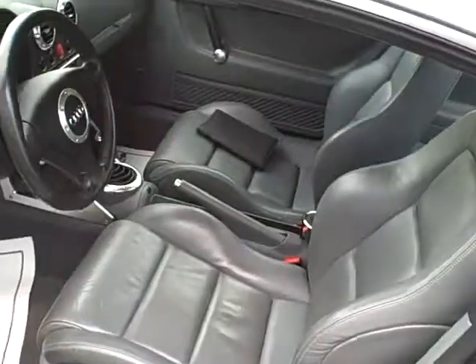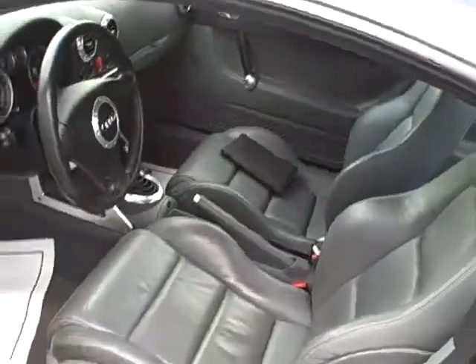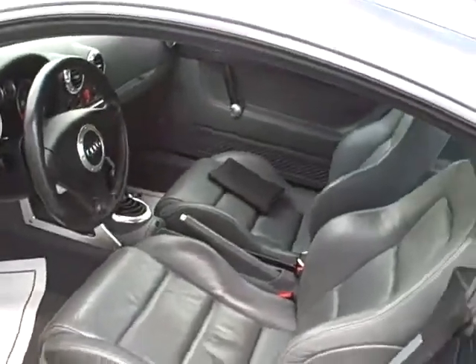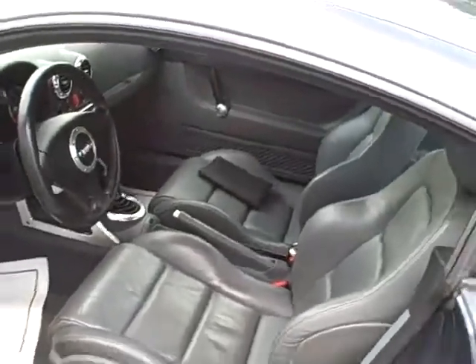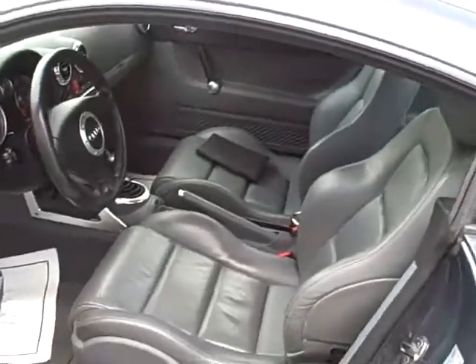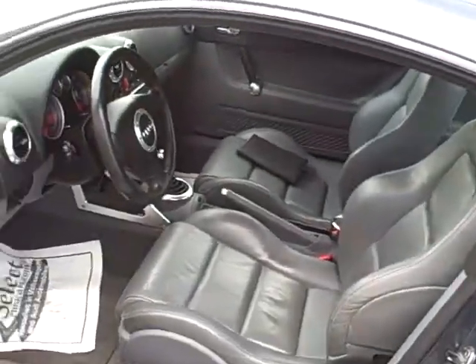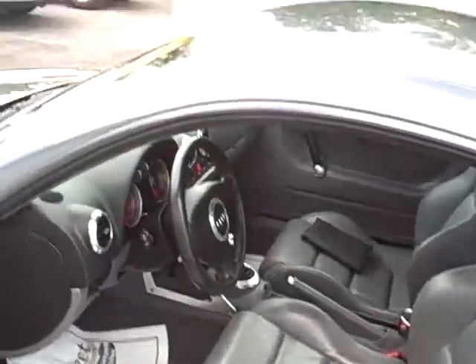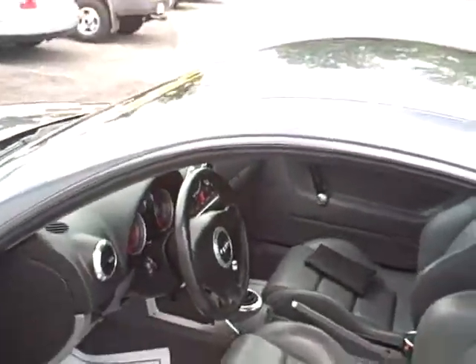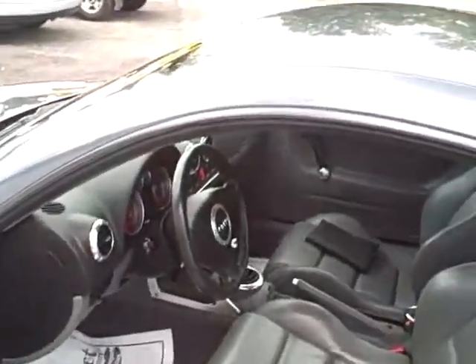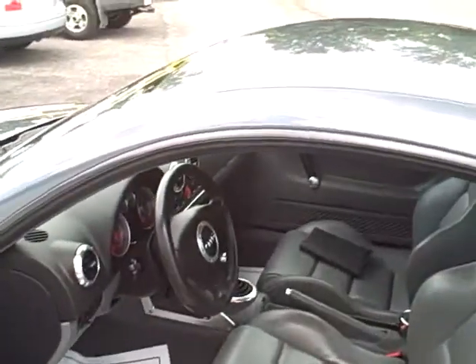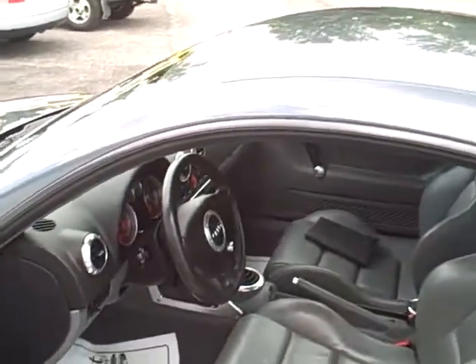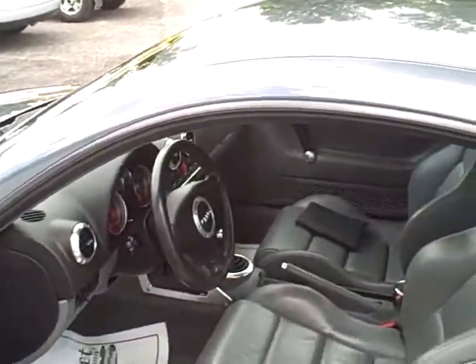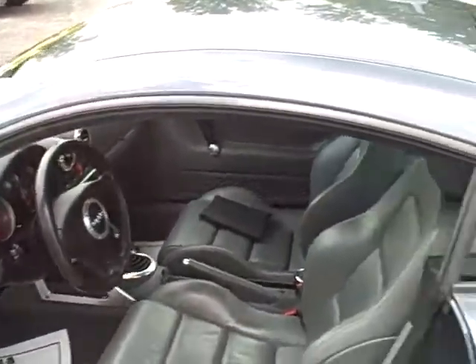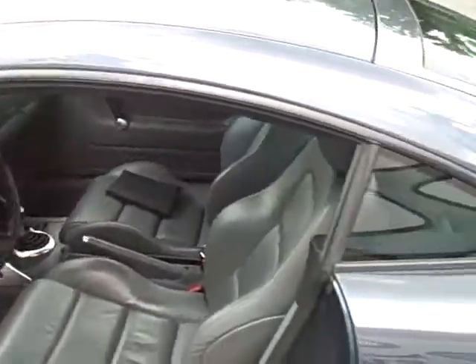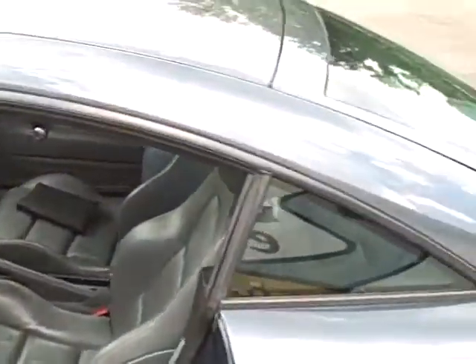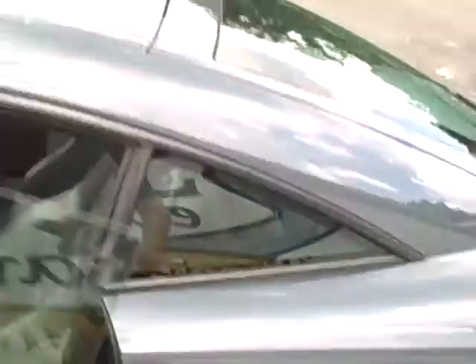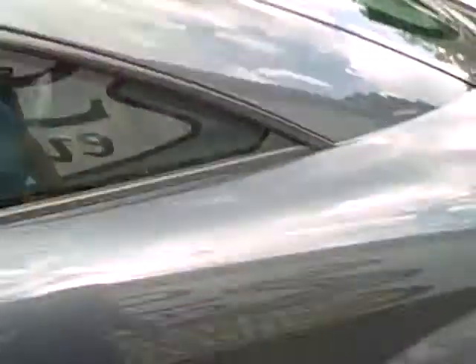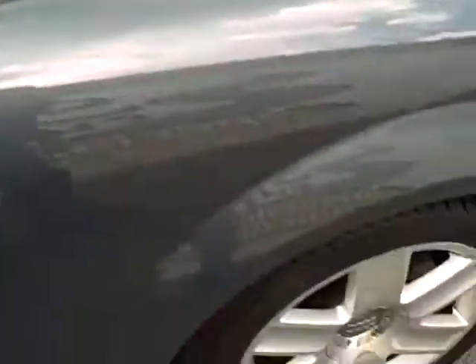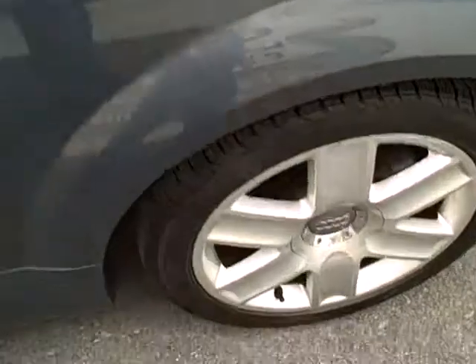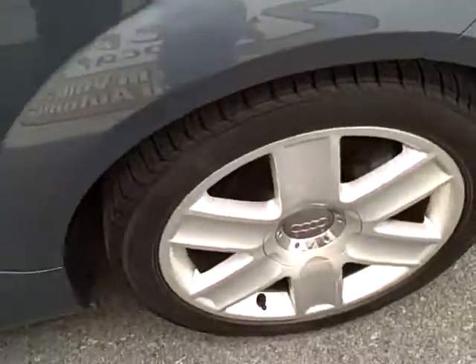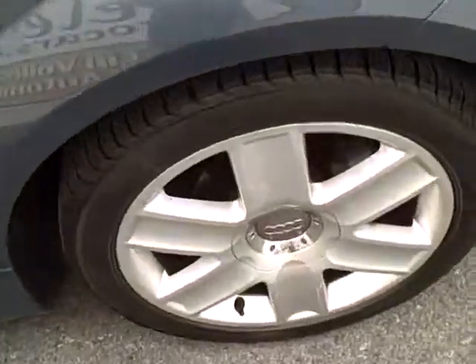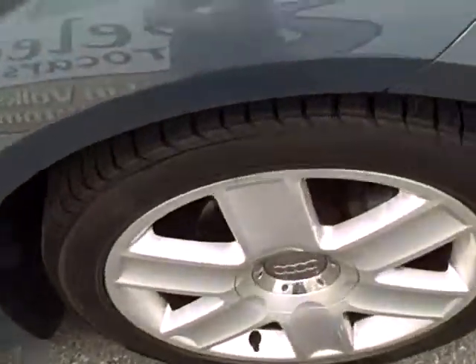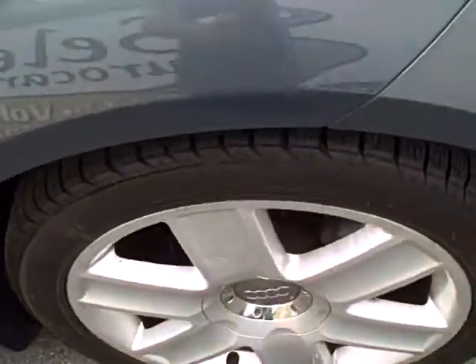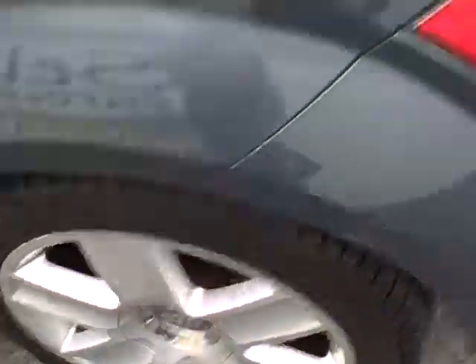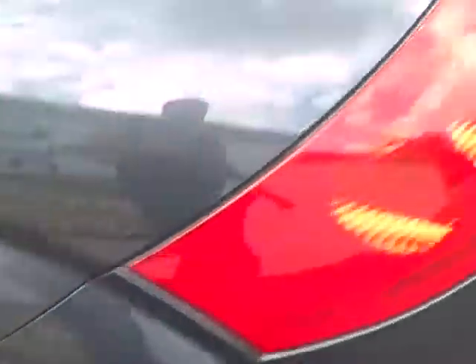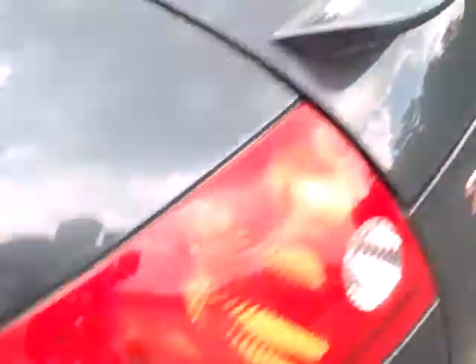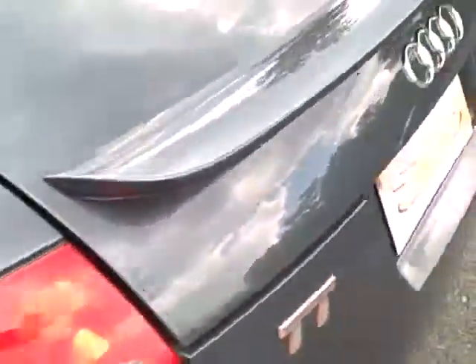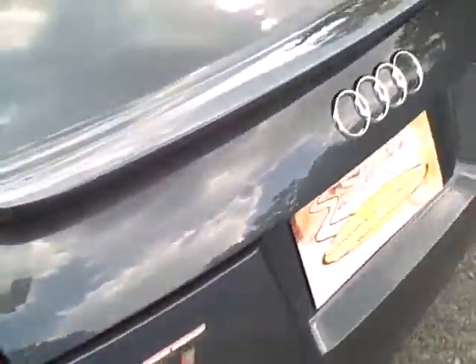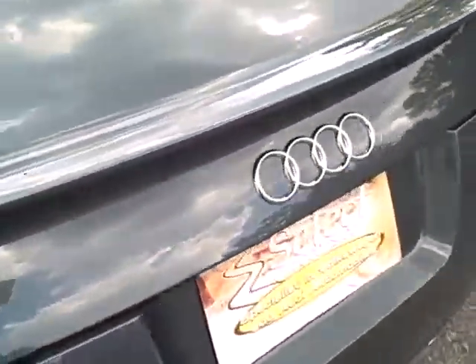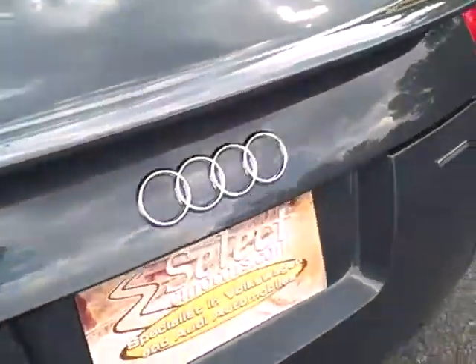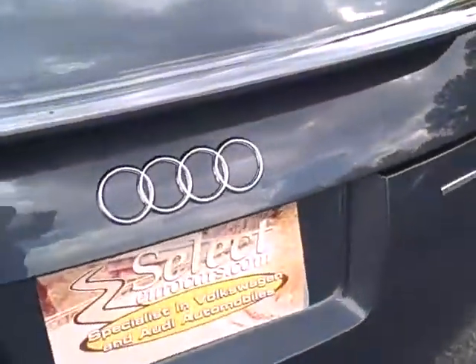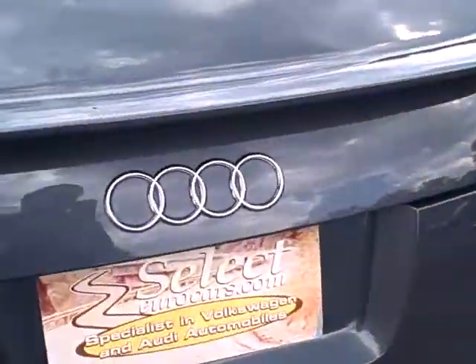I've only sold over 6,000 VW and Audi in the last 32 years — can't remember everything though. Nice rear spoiler.